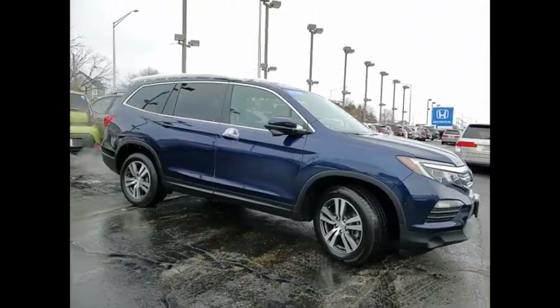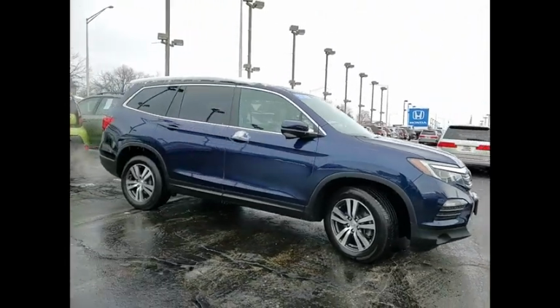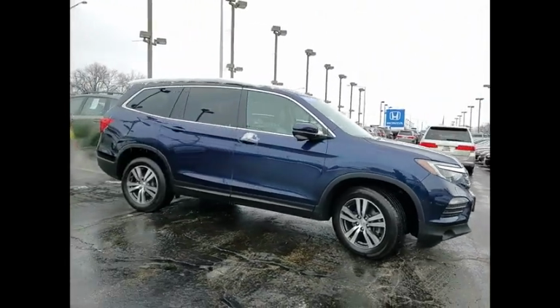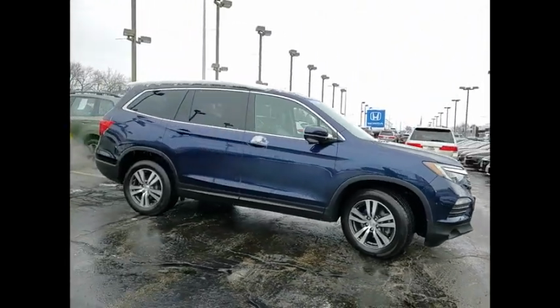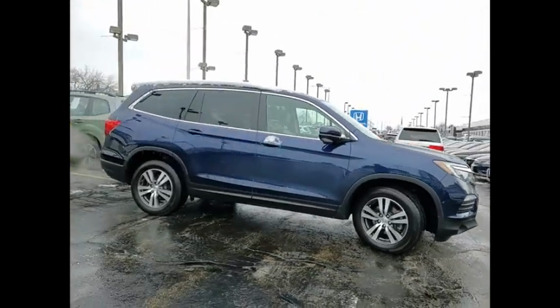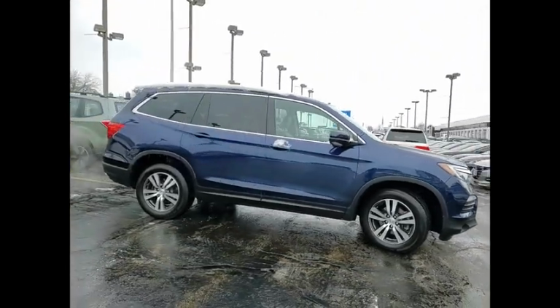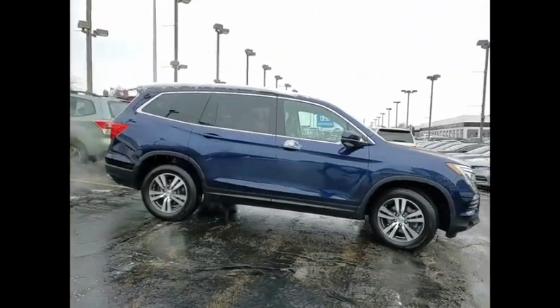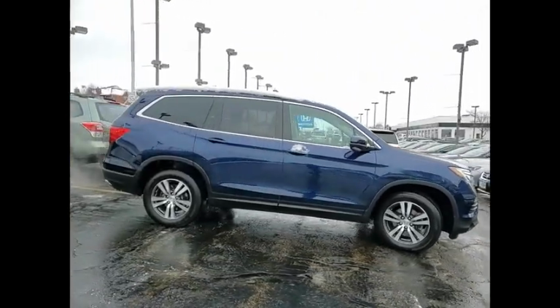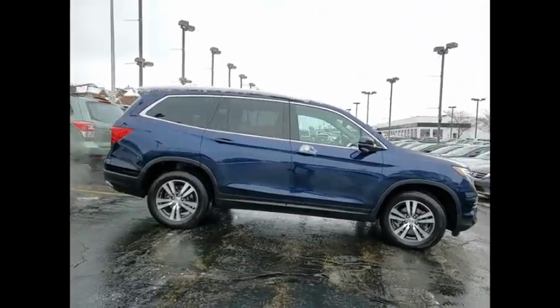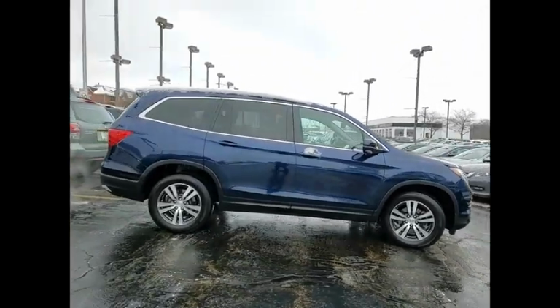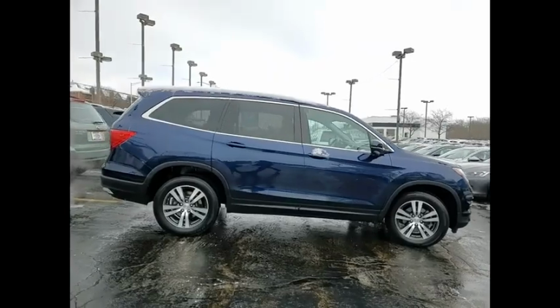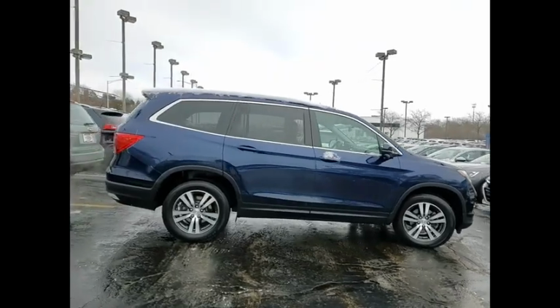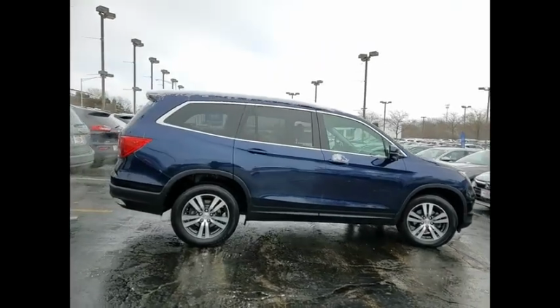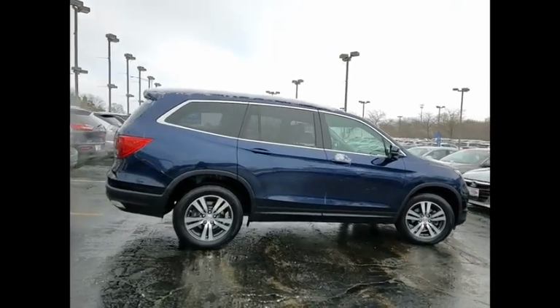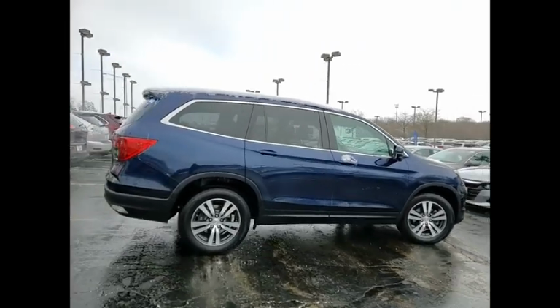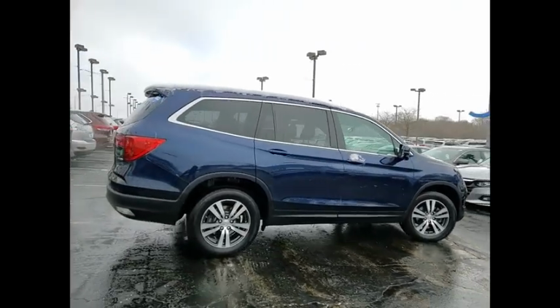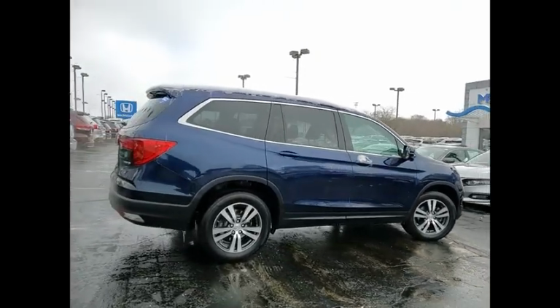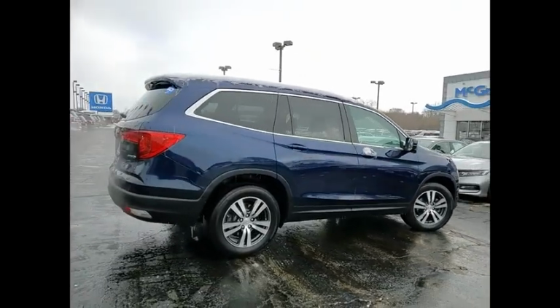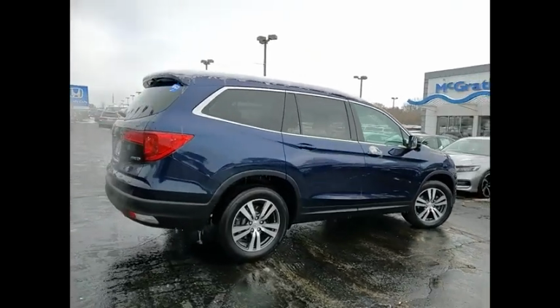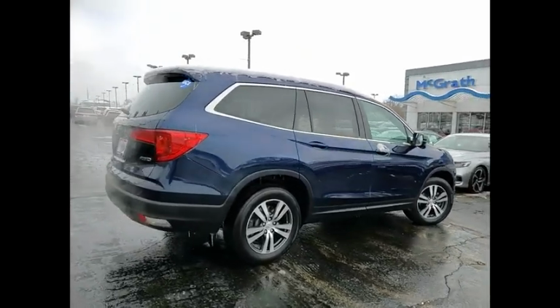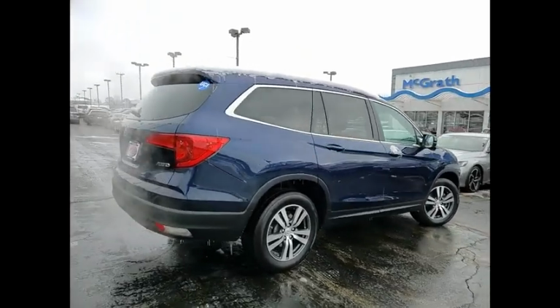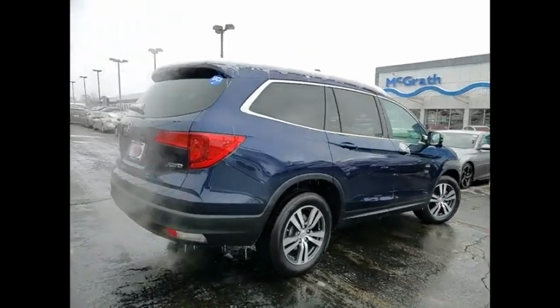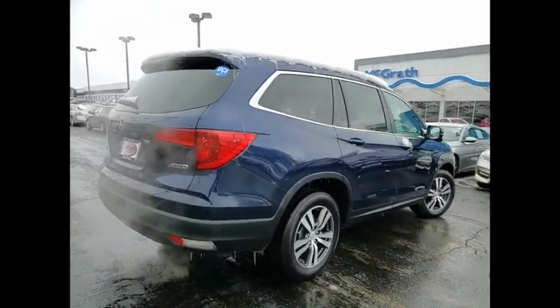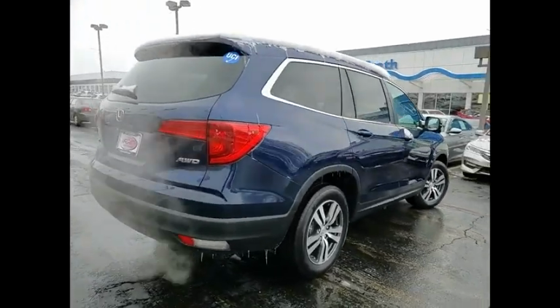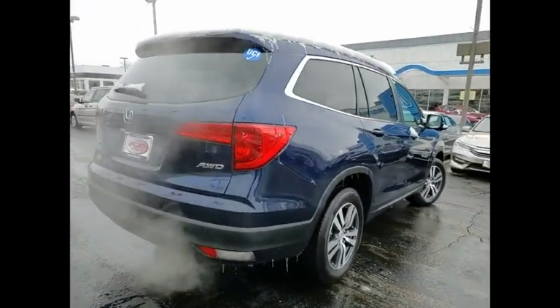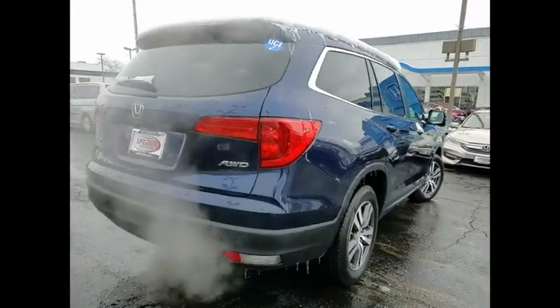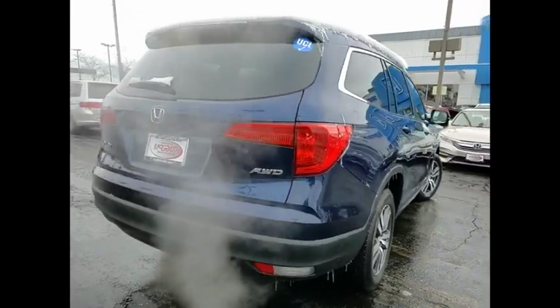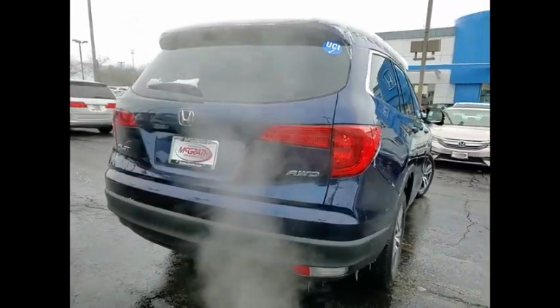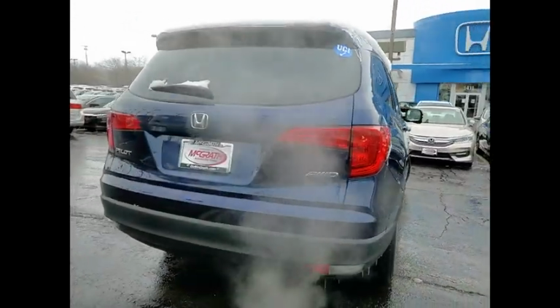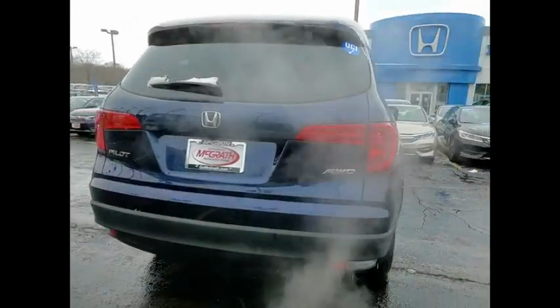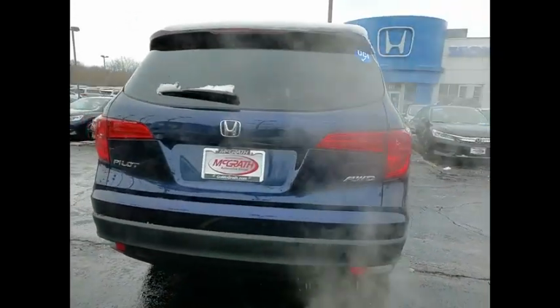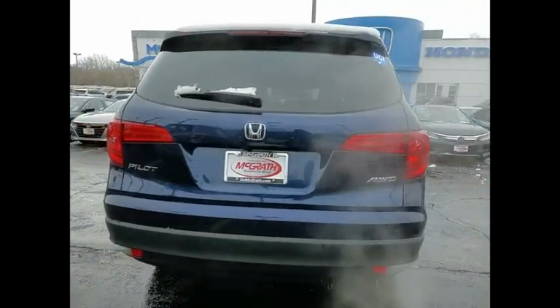This vehicle has less than 35,000 miles. Here are some of this vehicle's great options: tire pressure monitor, heated mirrors, all-wheel drive, aluminum wheels, rear spoiler.